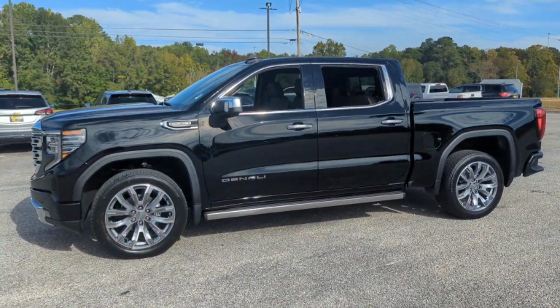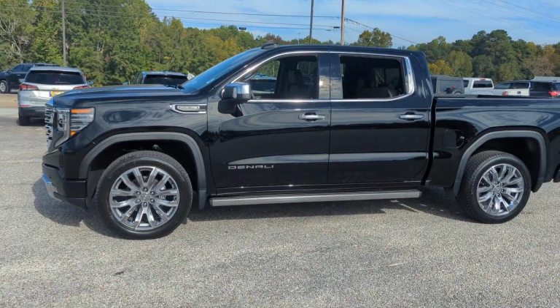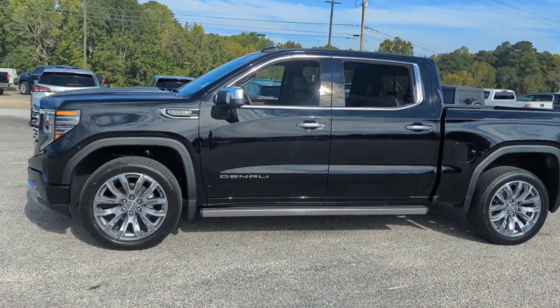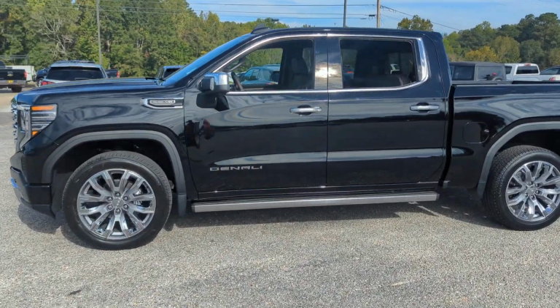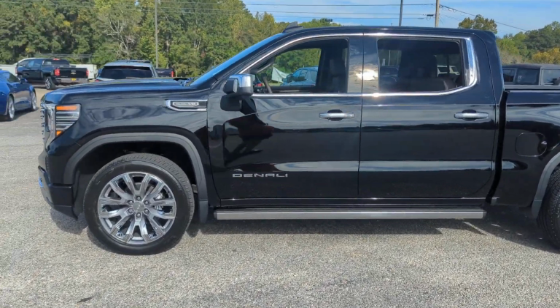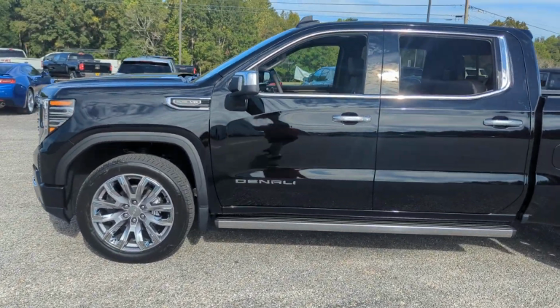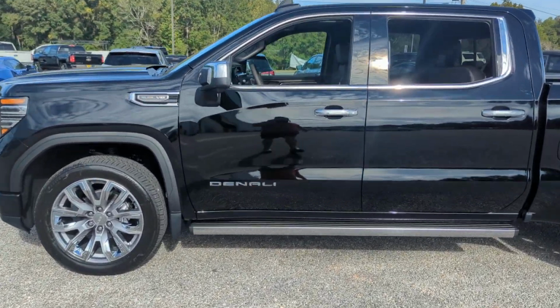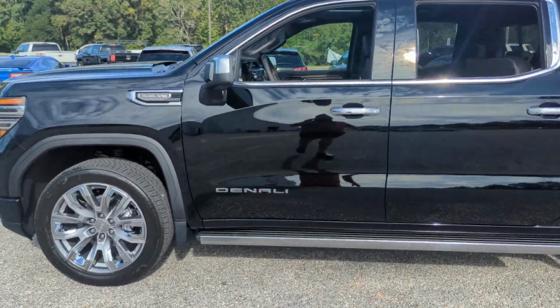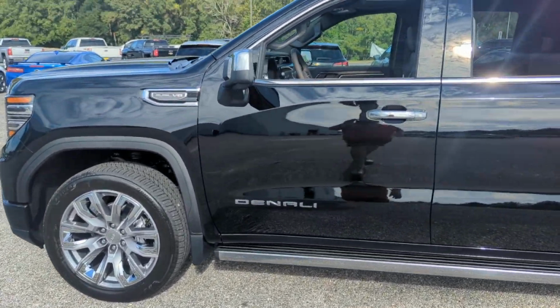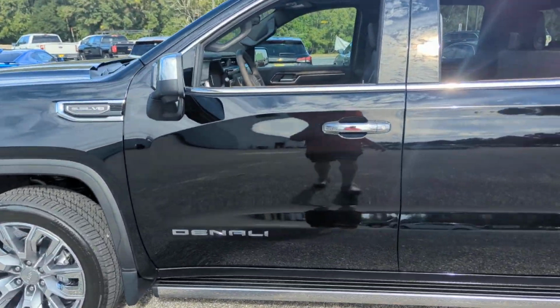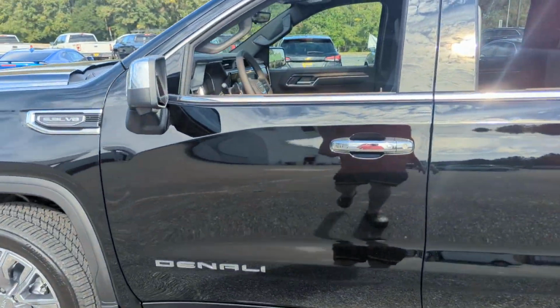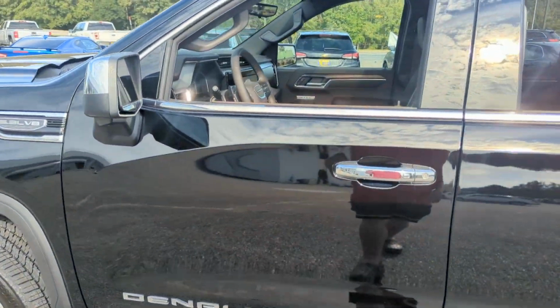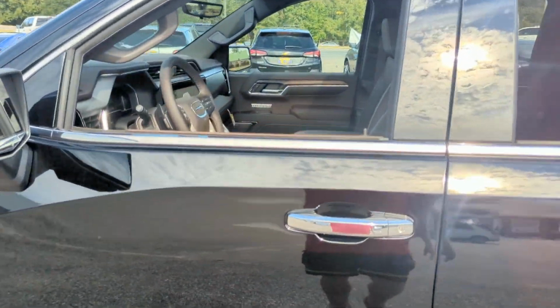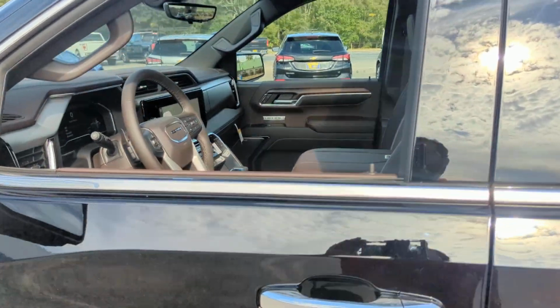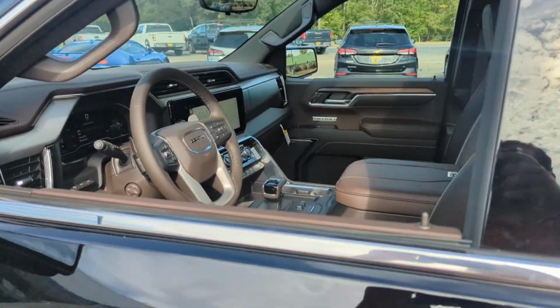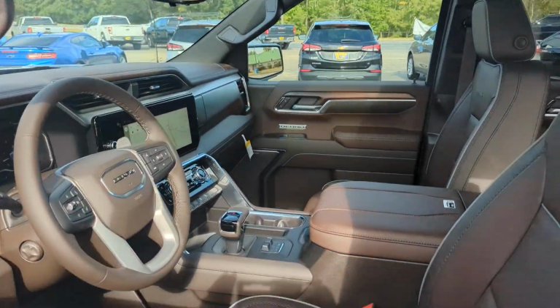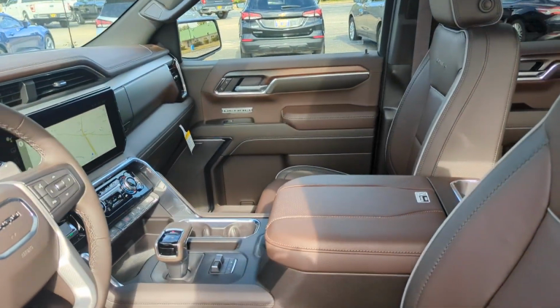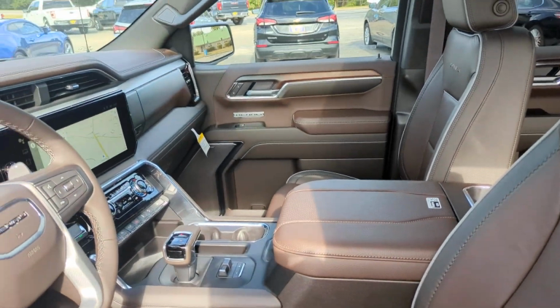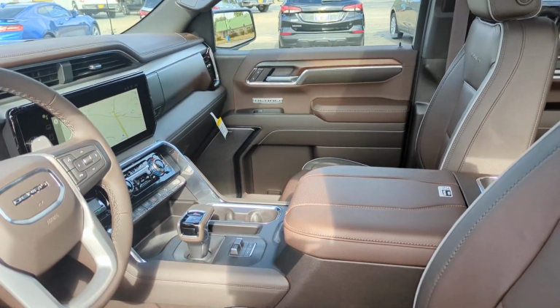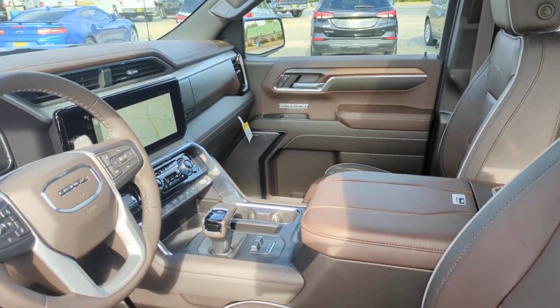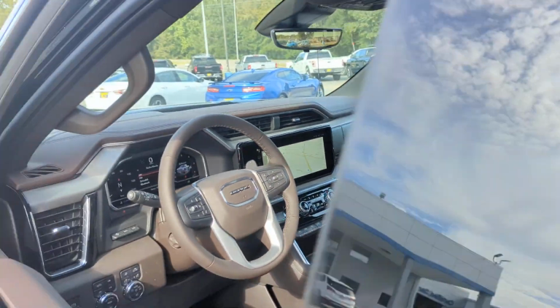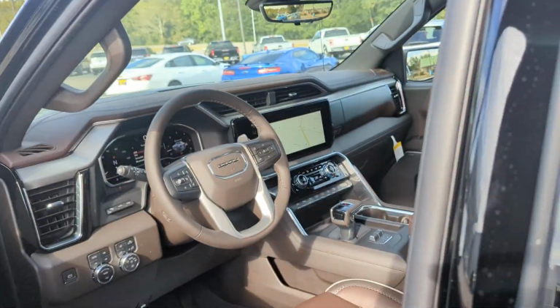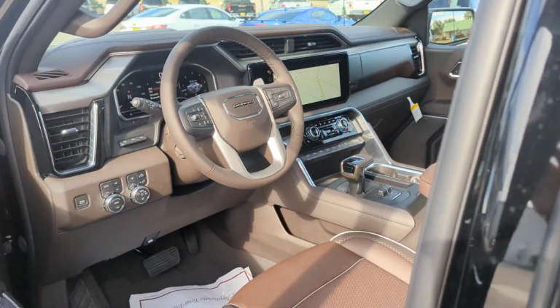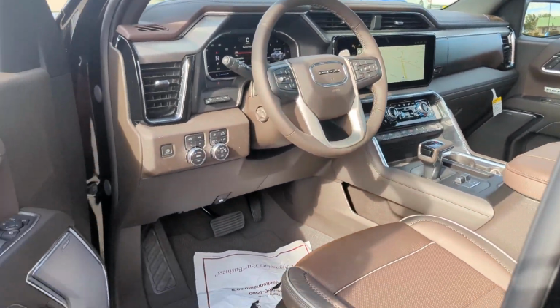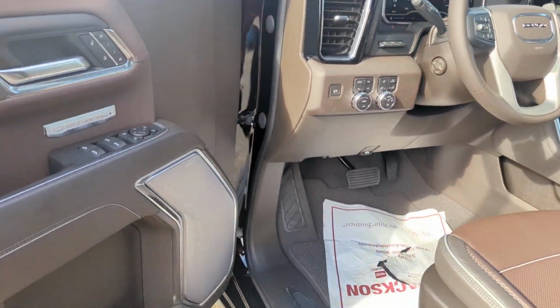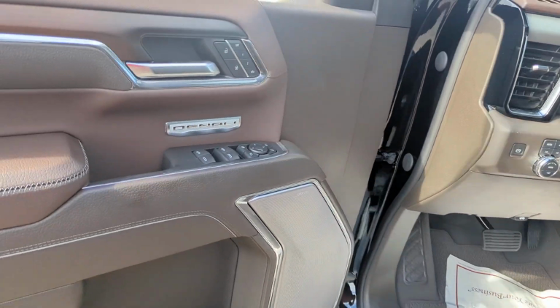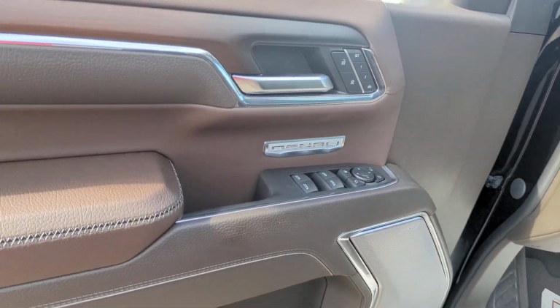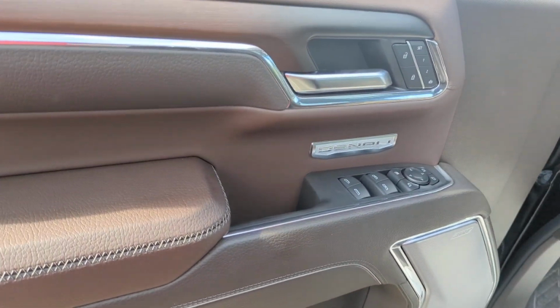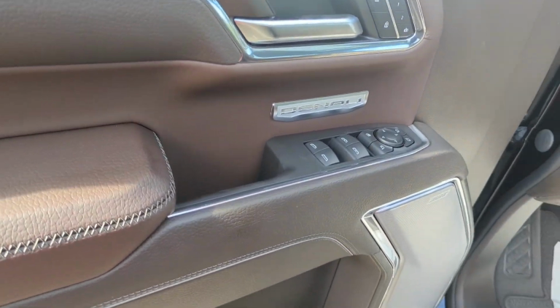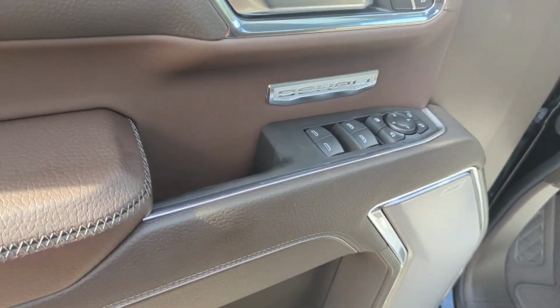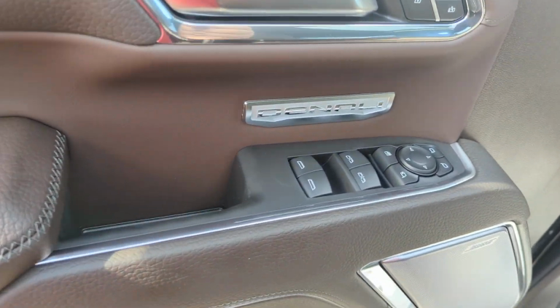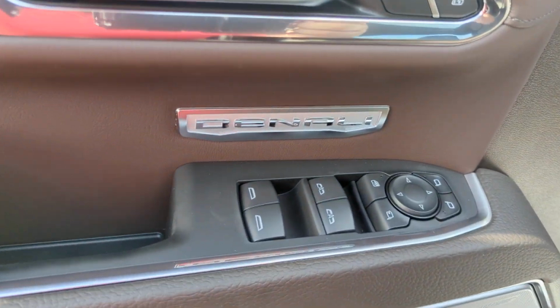The following are some of this vehicle's highlighted options: heated steering wheel, wireless Apple CarPlay and/or Android Auto, heated and/or cooled front seats, and wireless charging station.